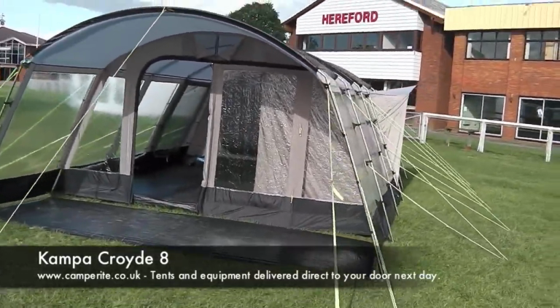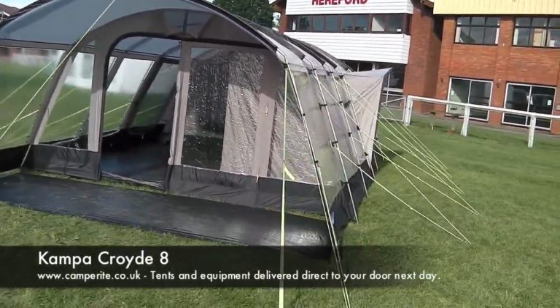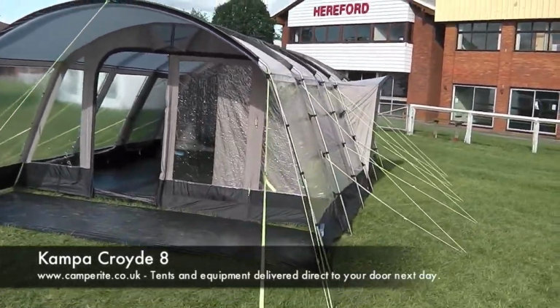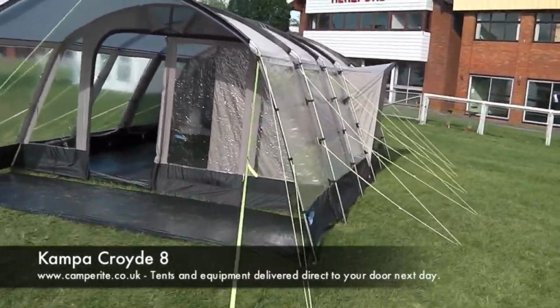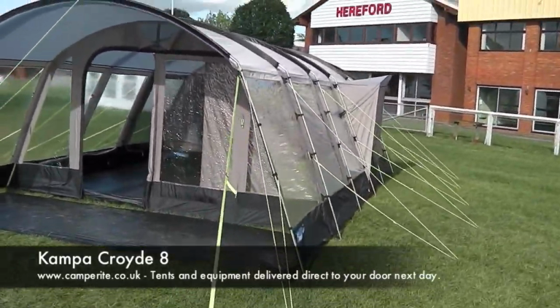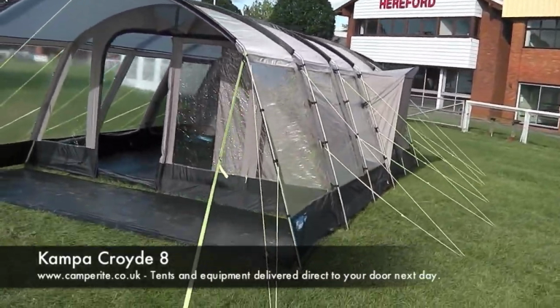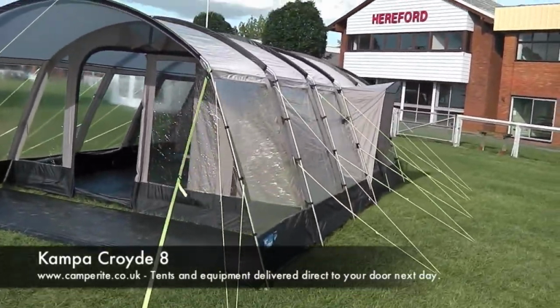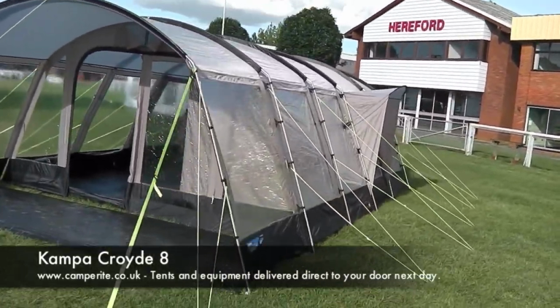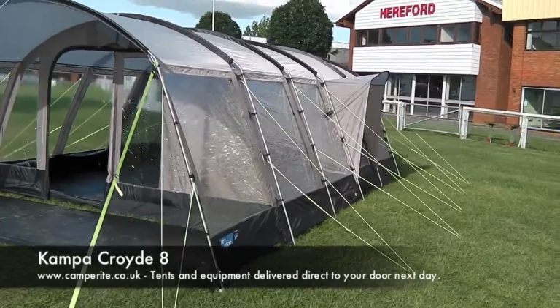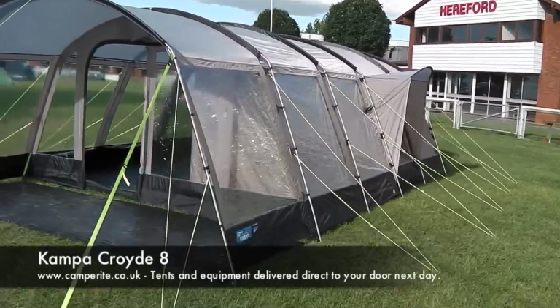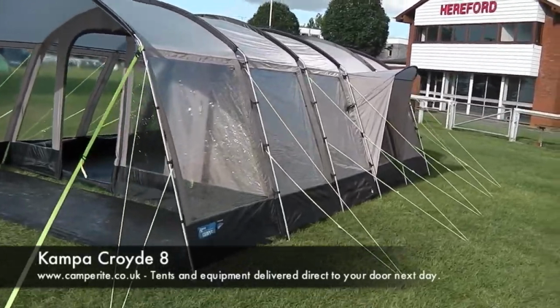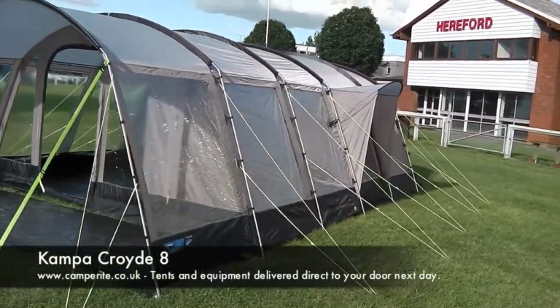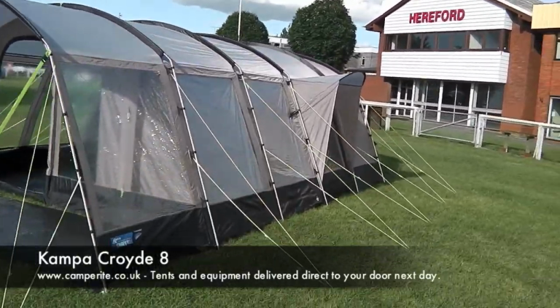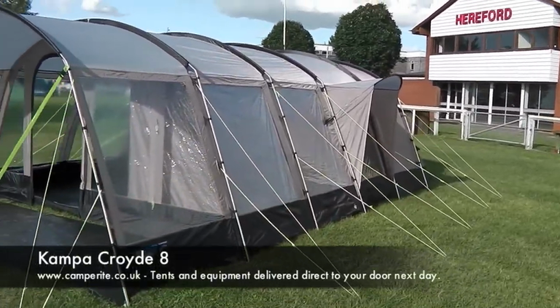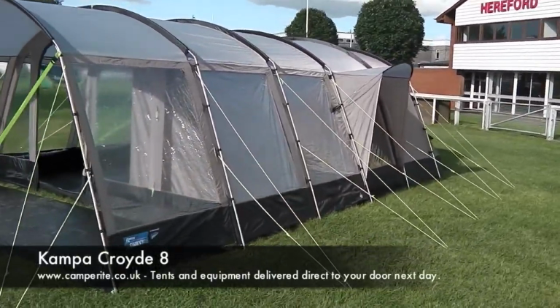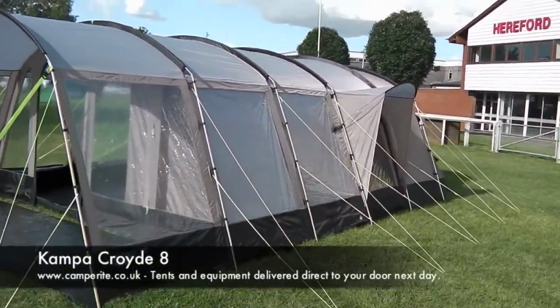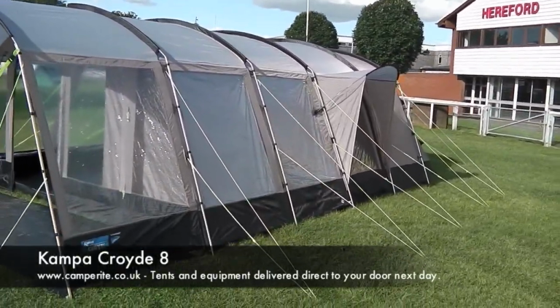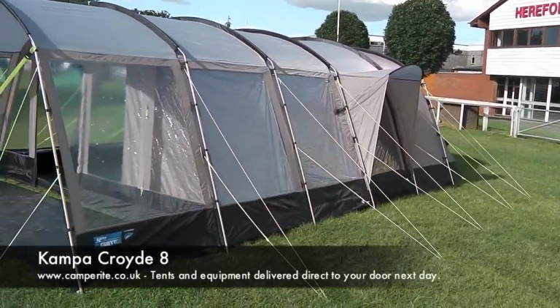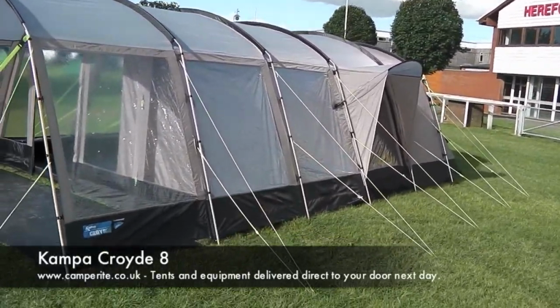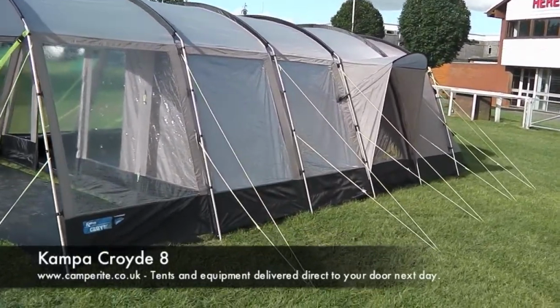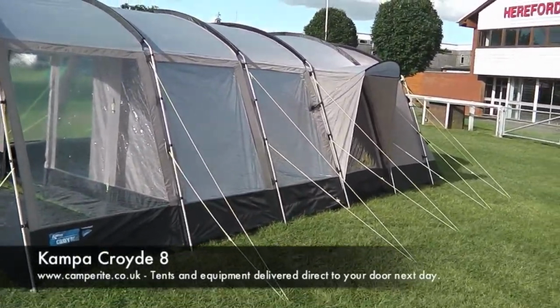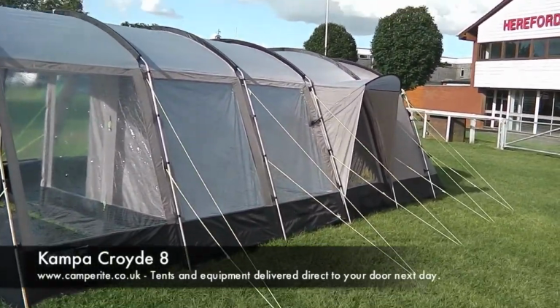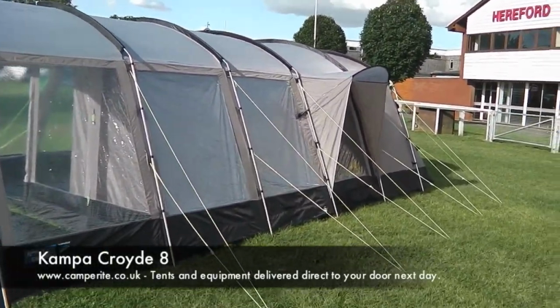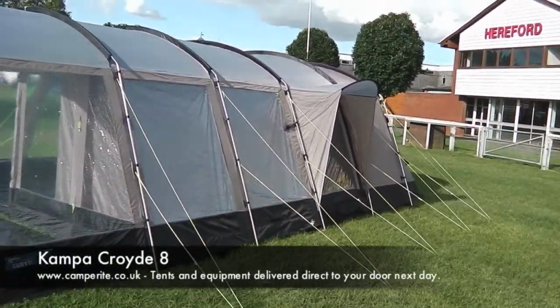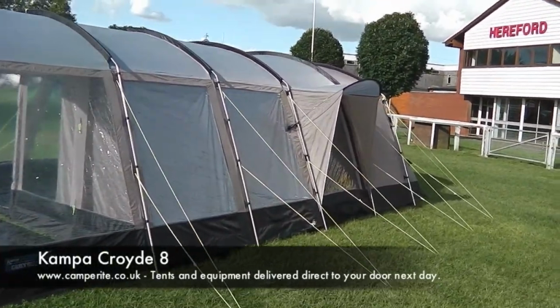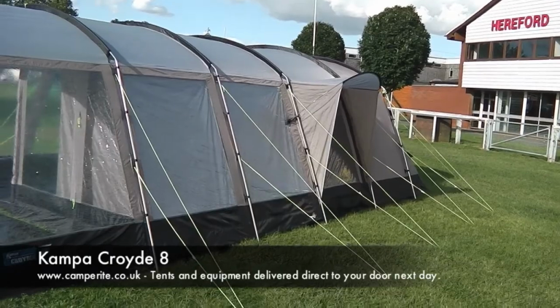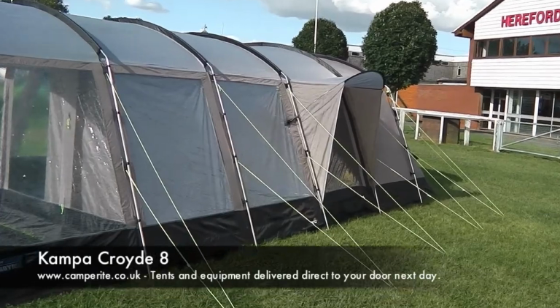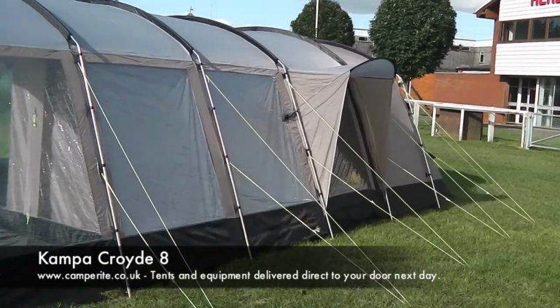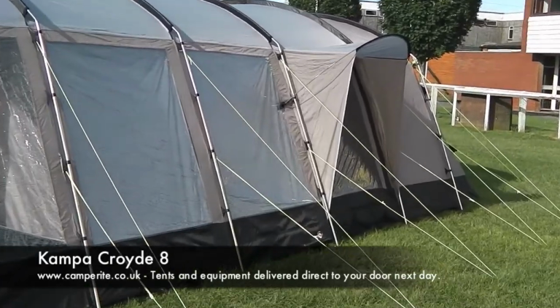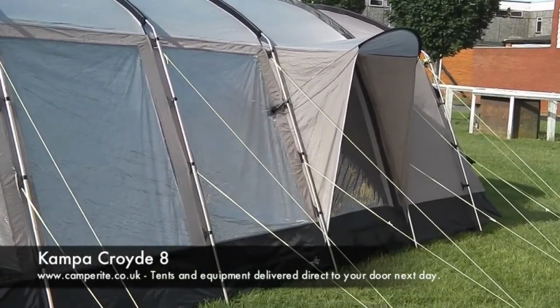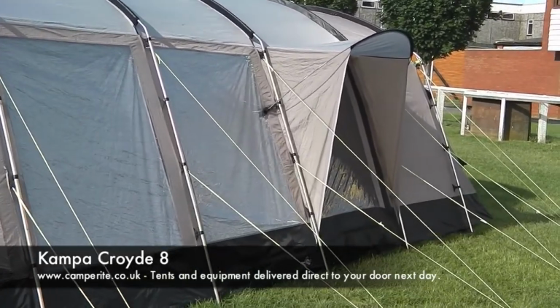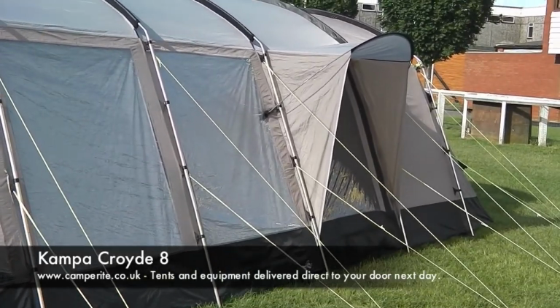Looking down the side, there is an eyebrow porch above the side entrance door, so if it's raining you've still got that door you can open up and keep protected from the worst of the rain.